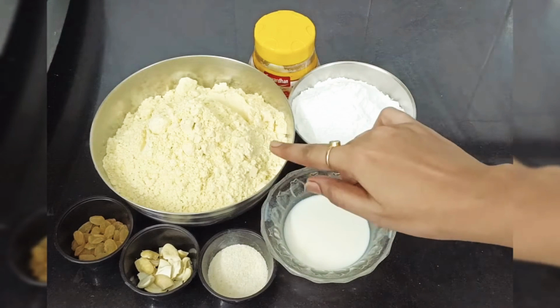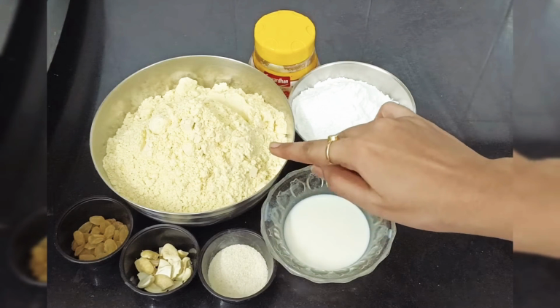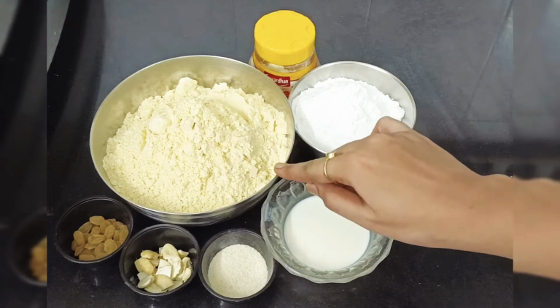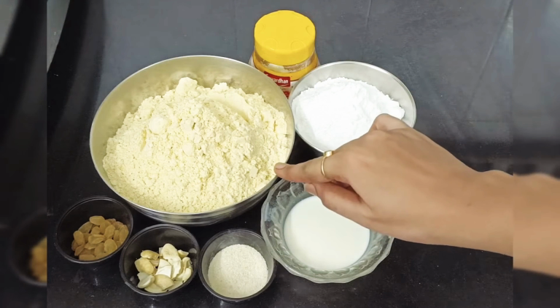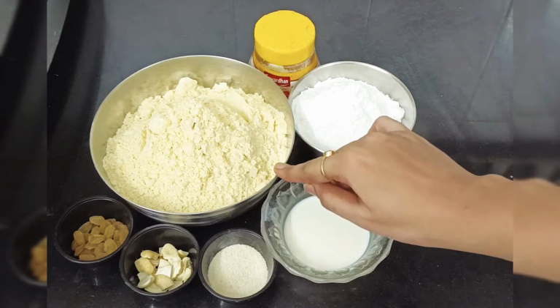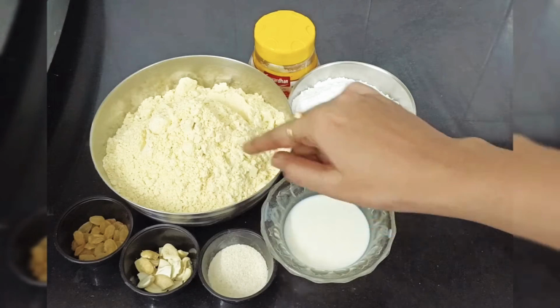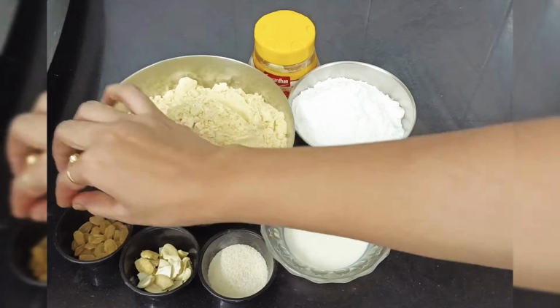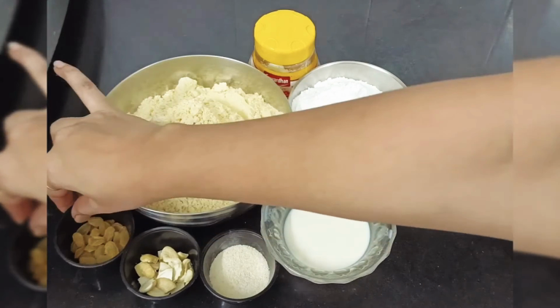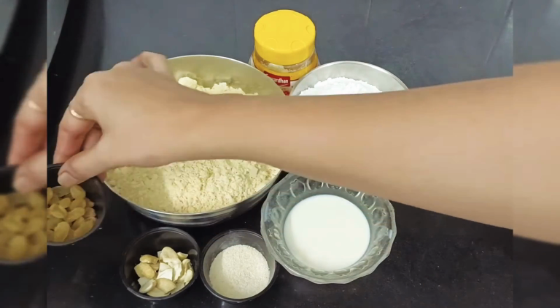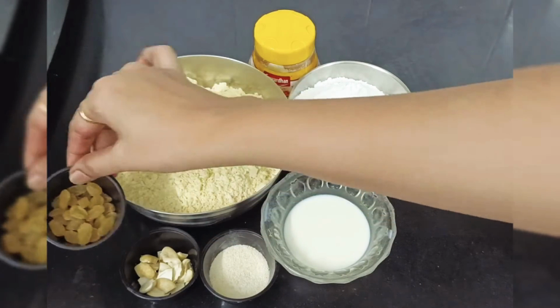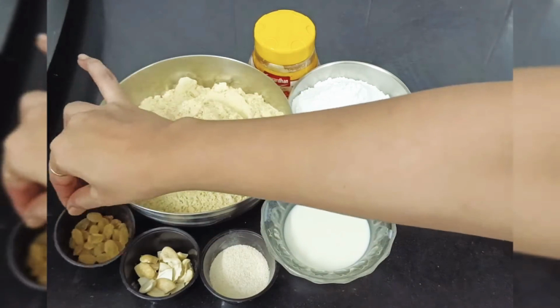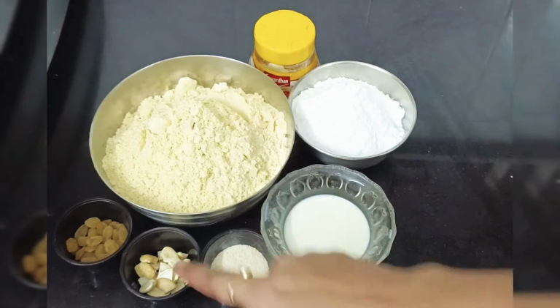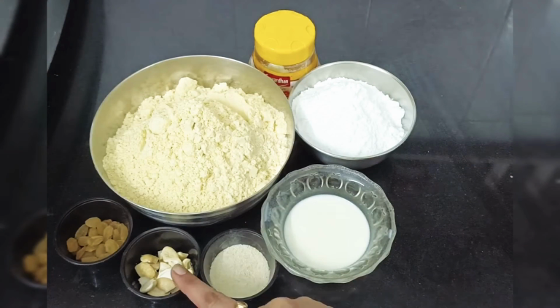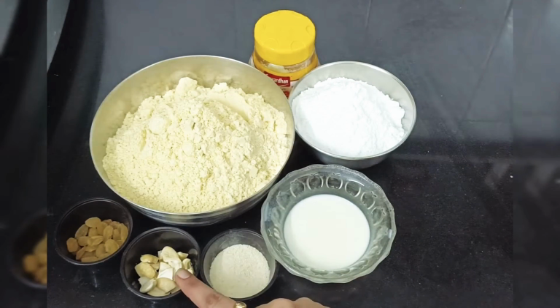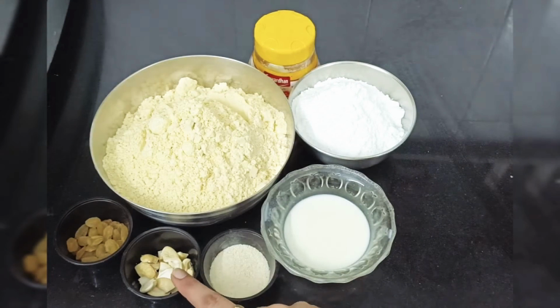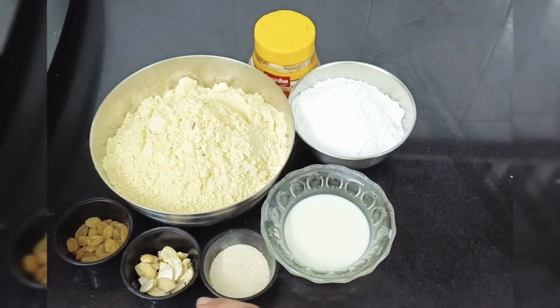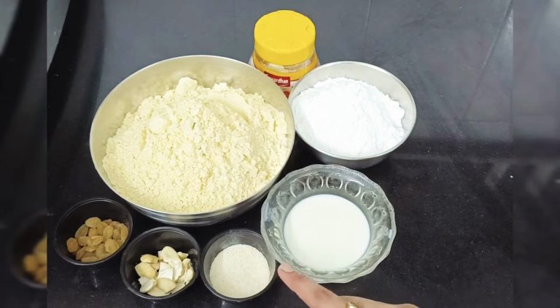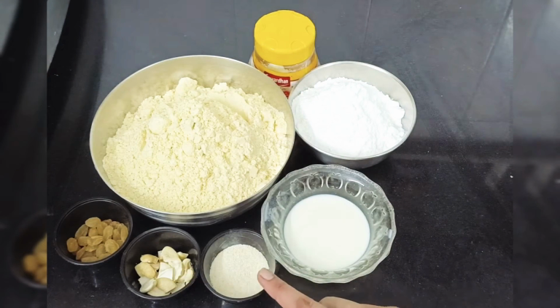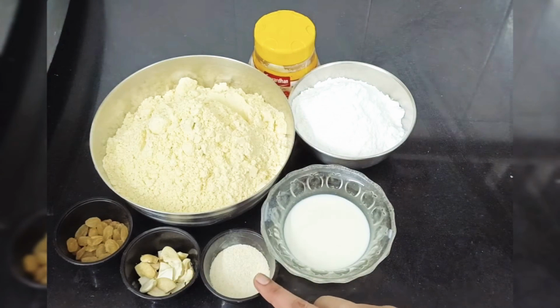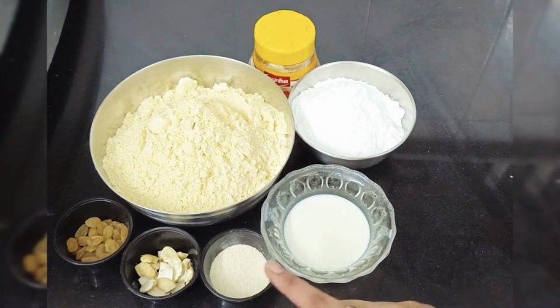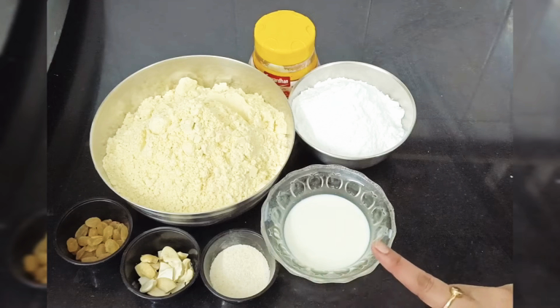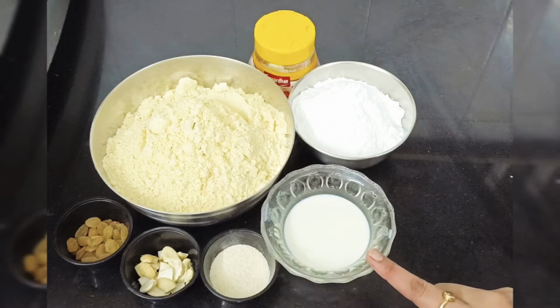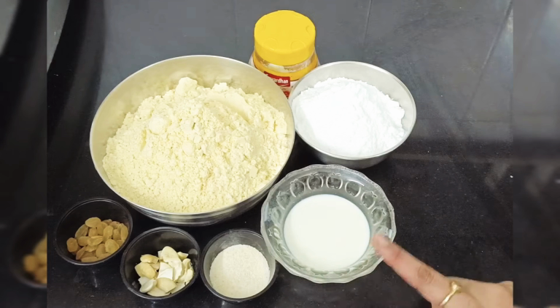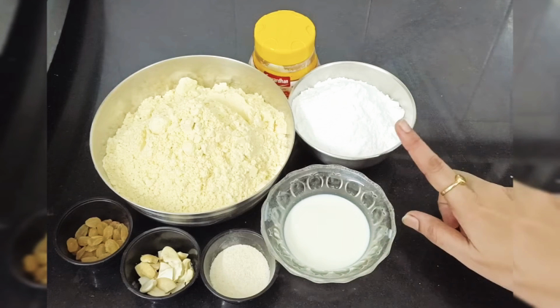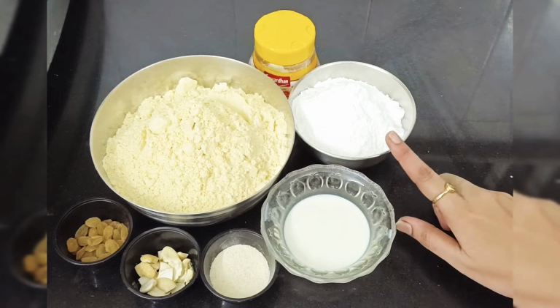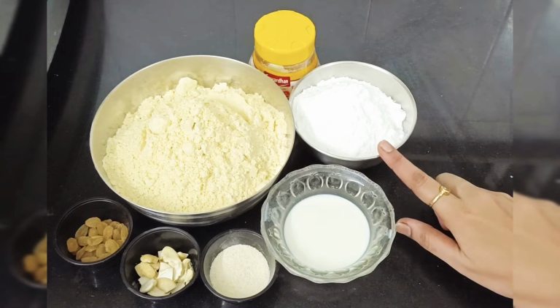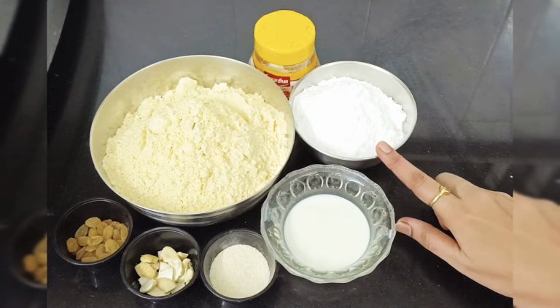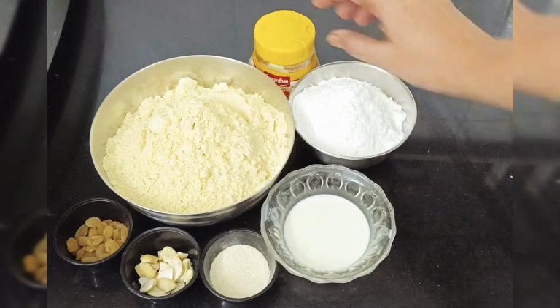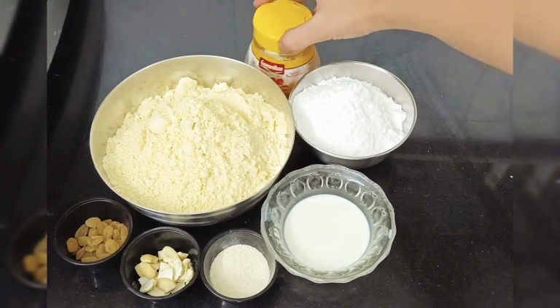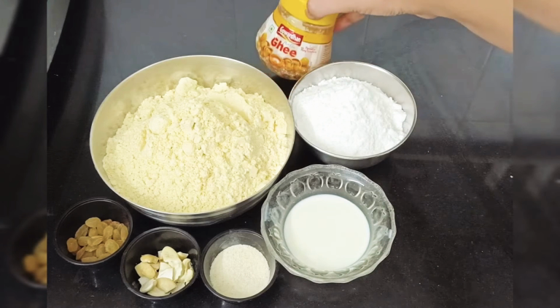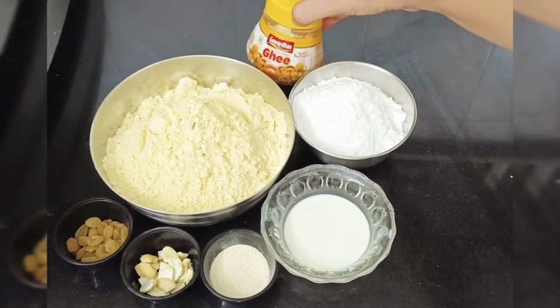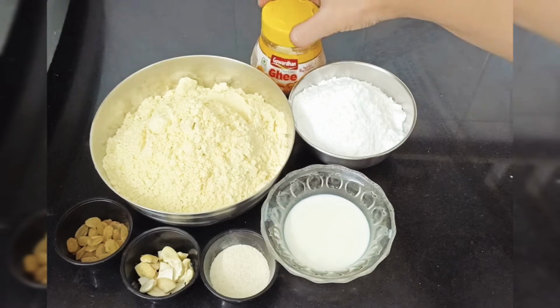We need: gewin, manoke, kazu, rava, water, sugar, salt, and sugar.